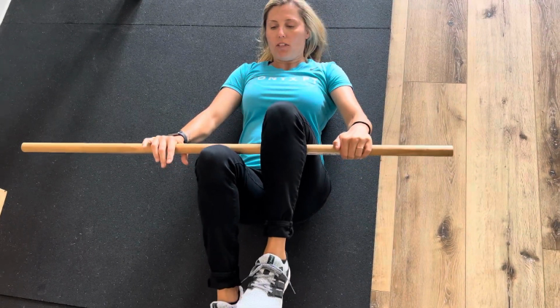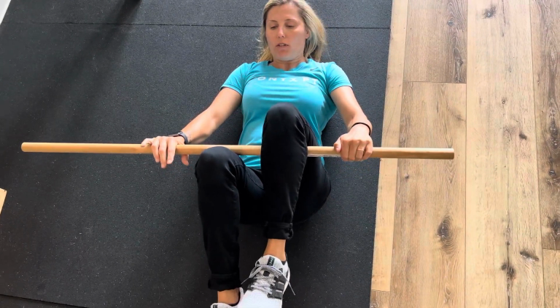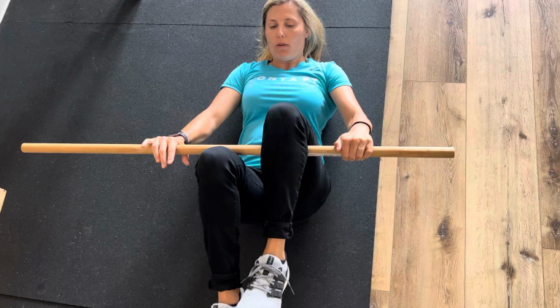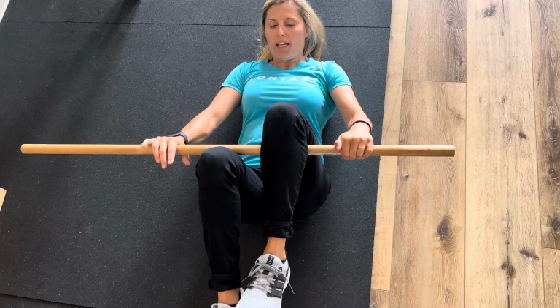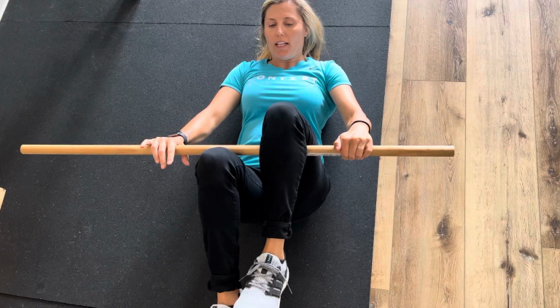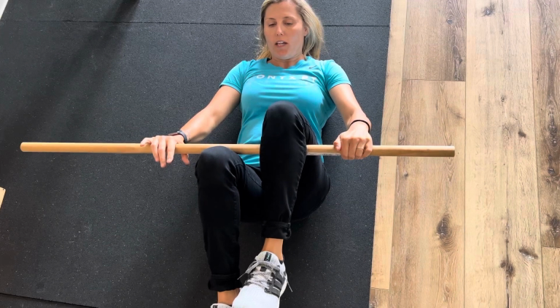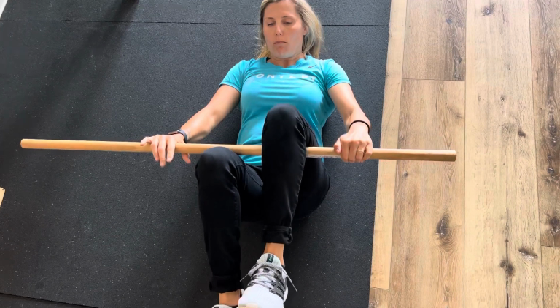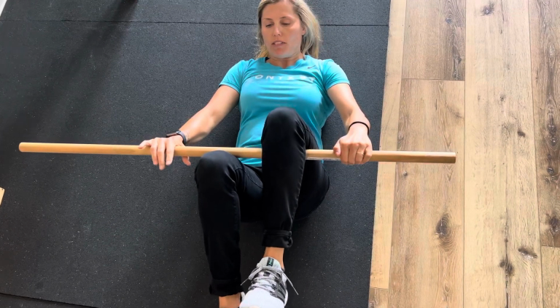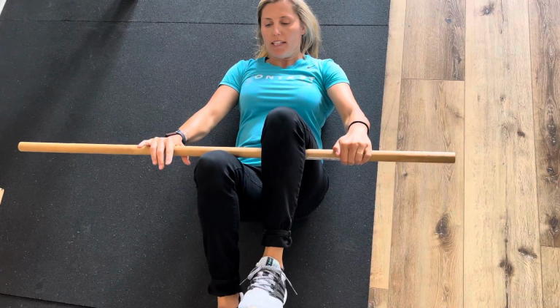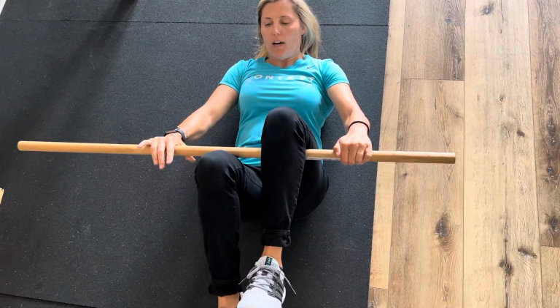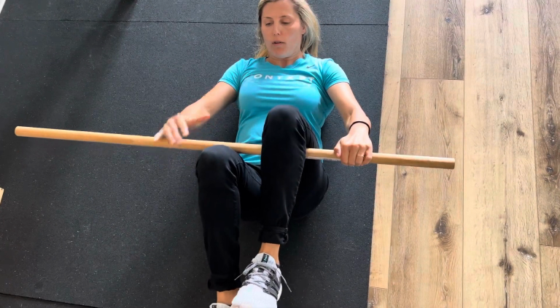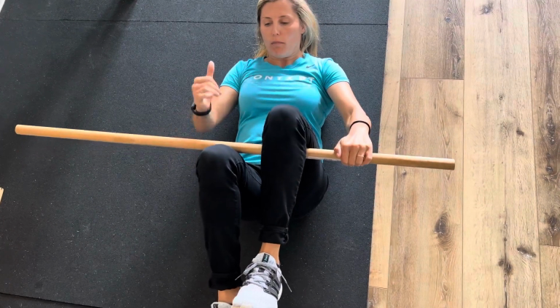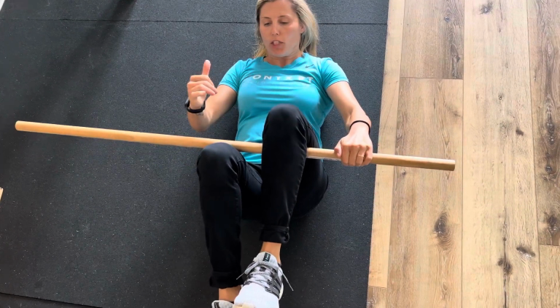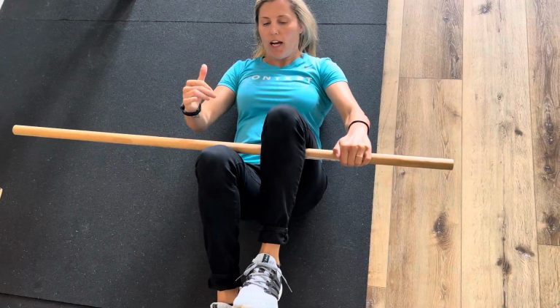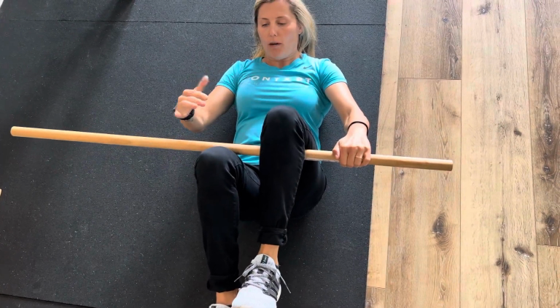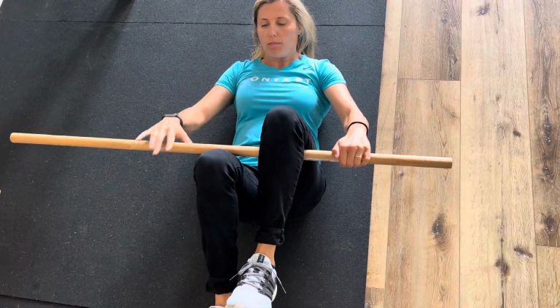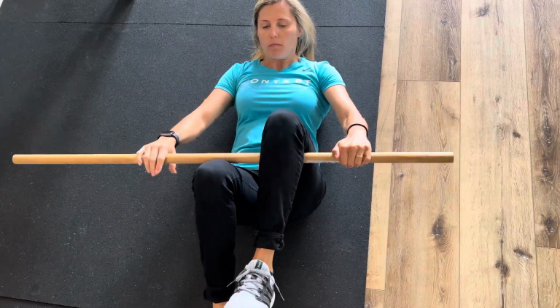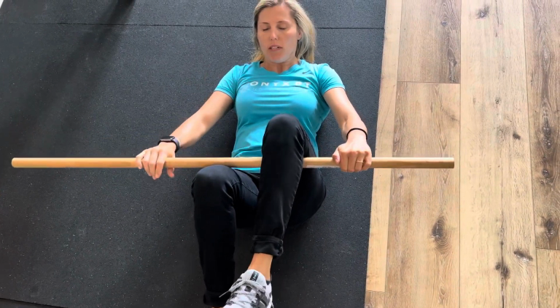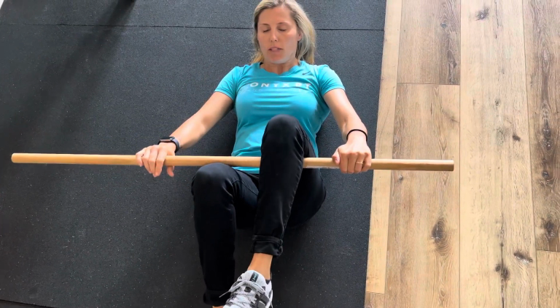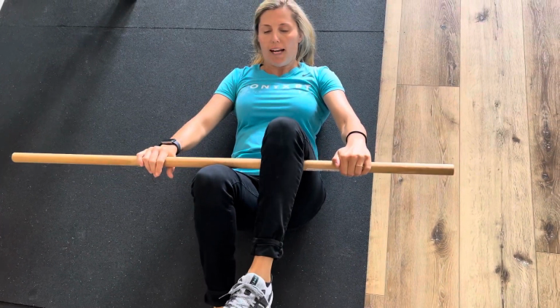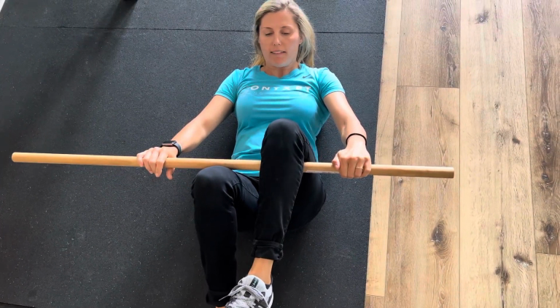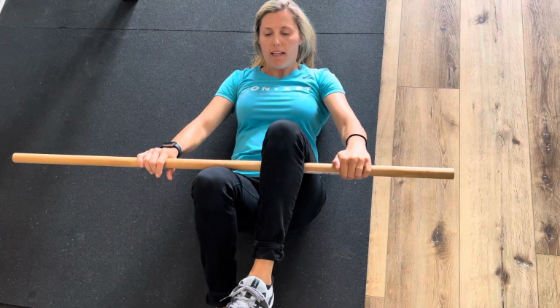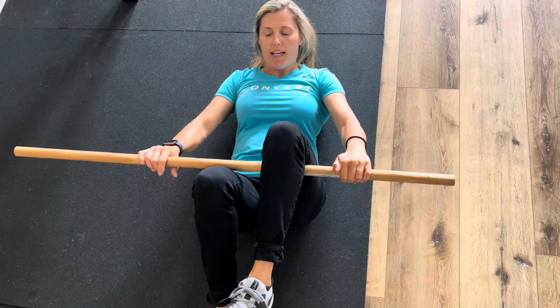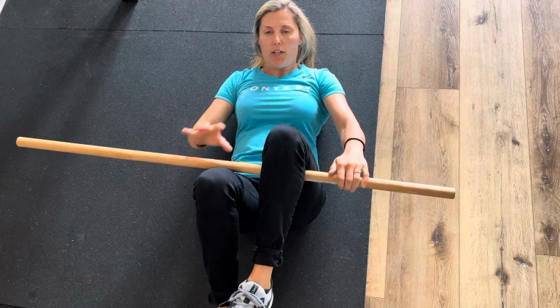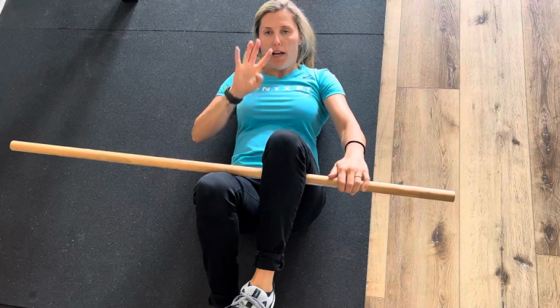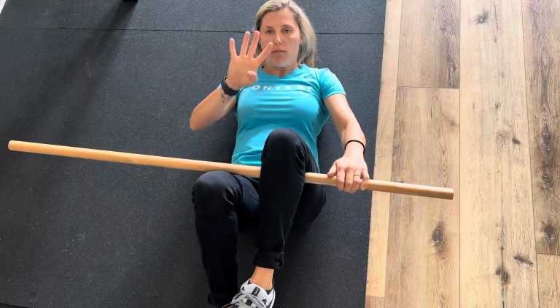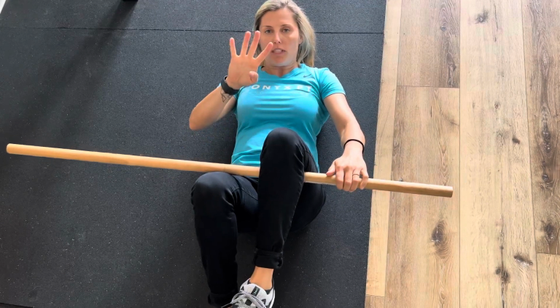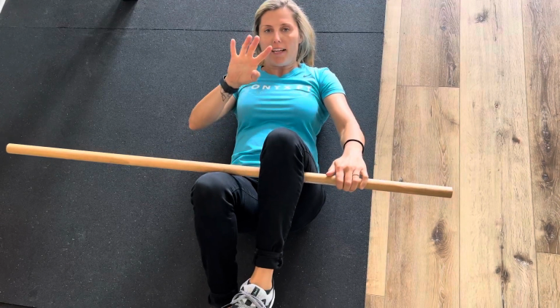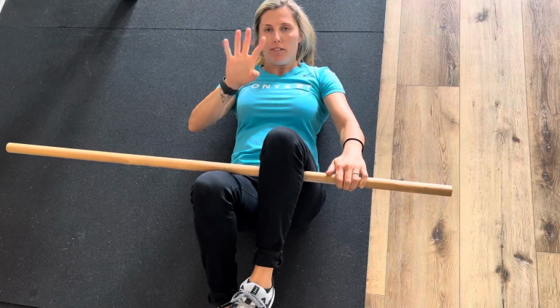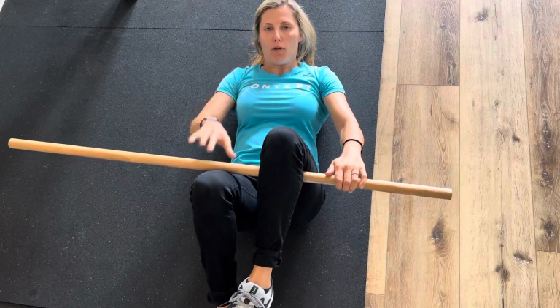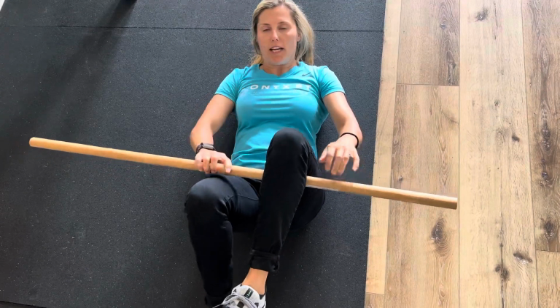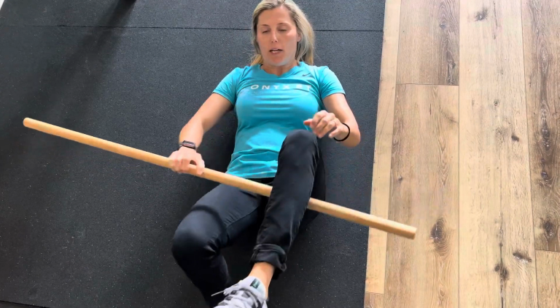Go again: pressing down, pushing up, and relax. You do that four seconds, four times.